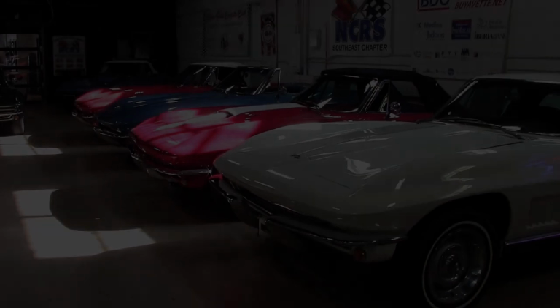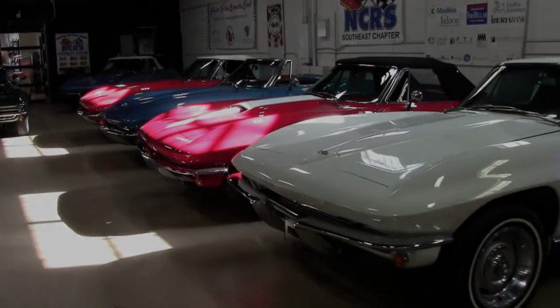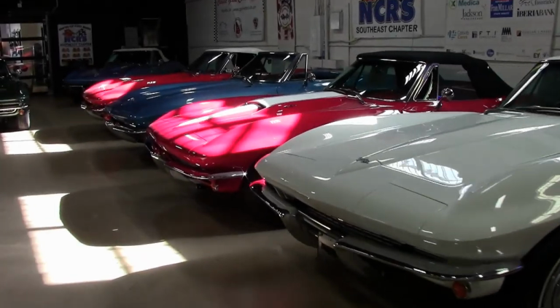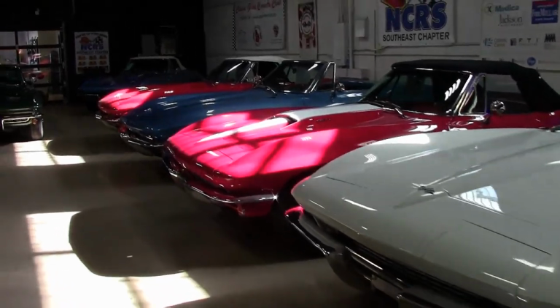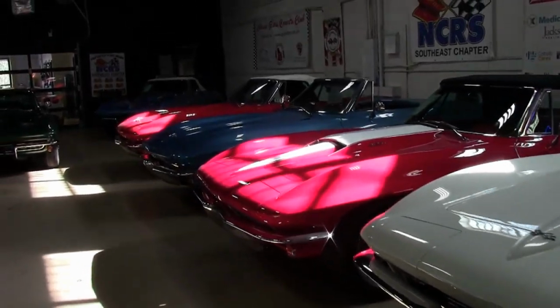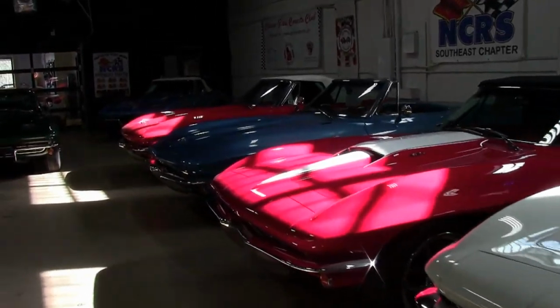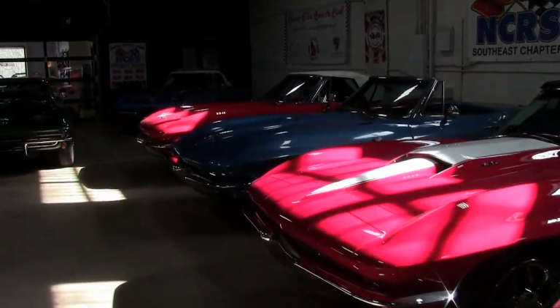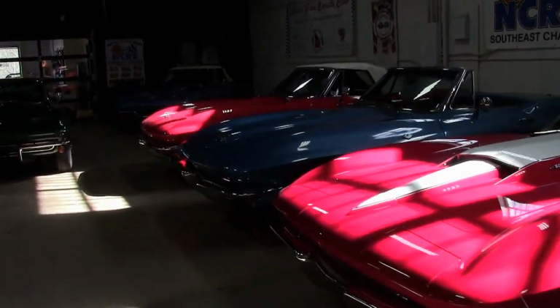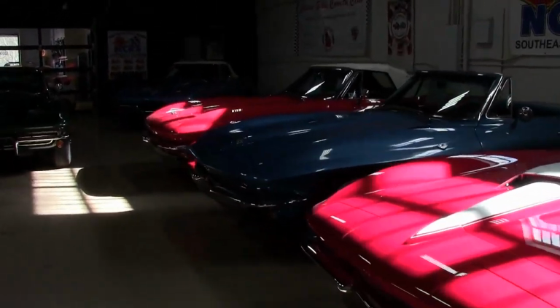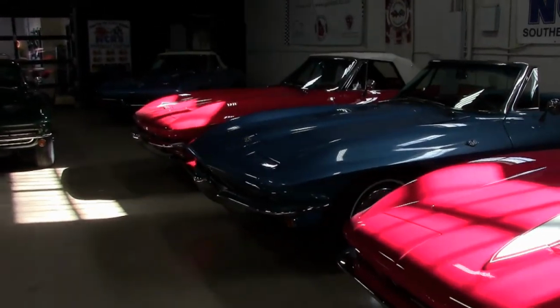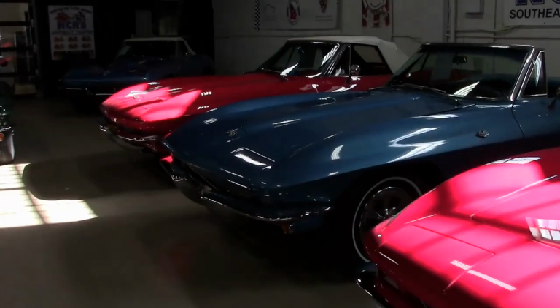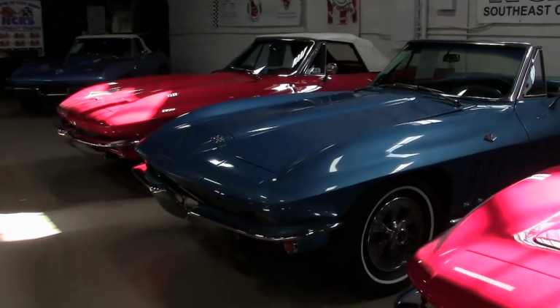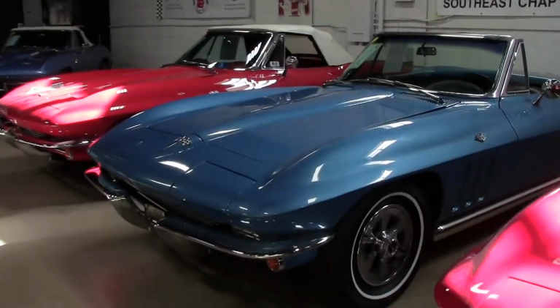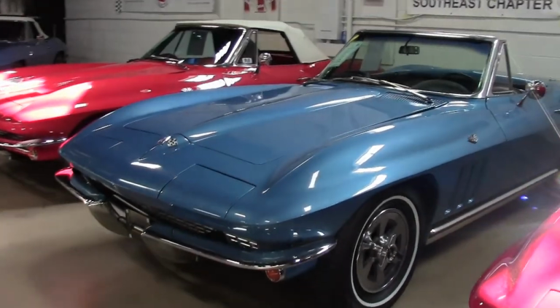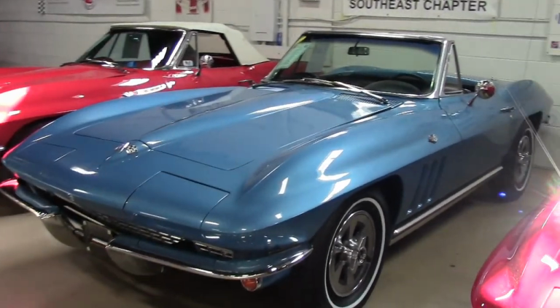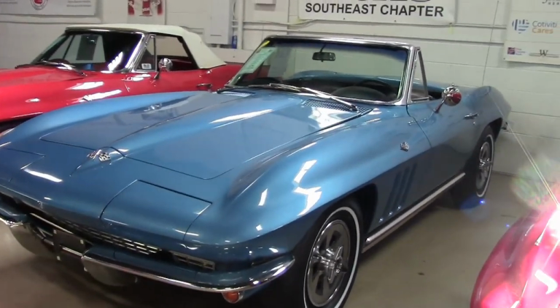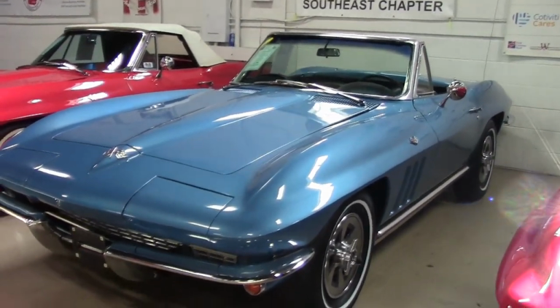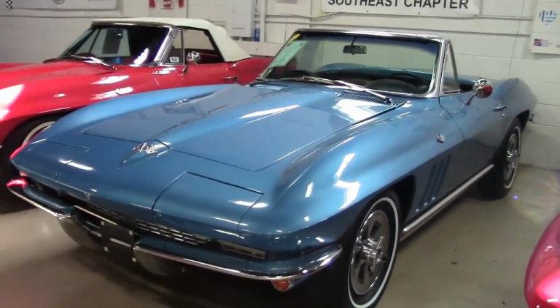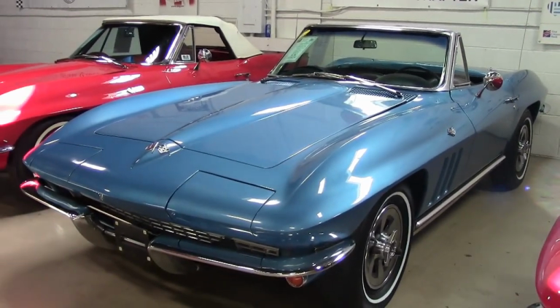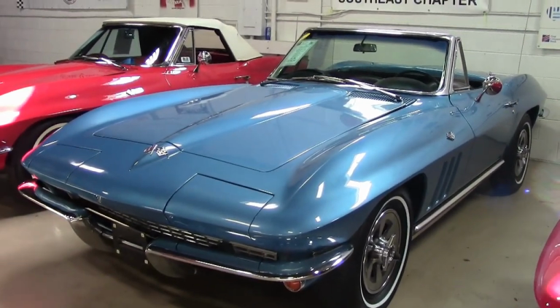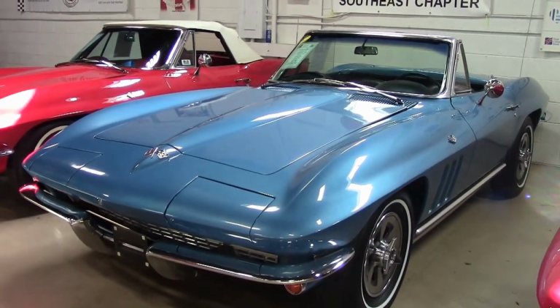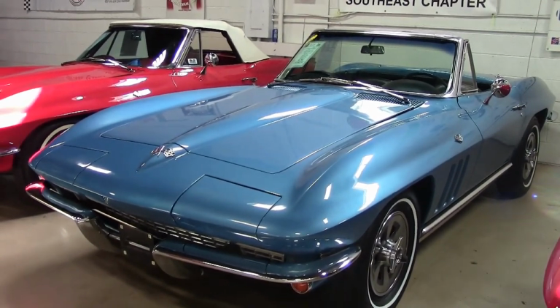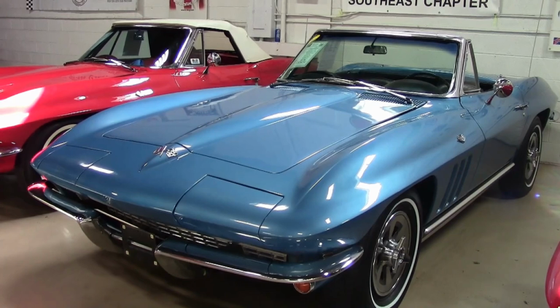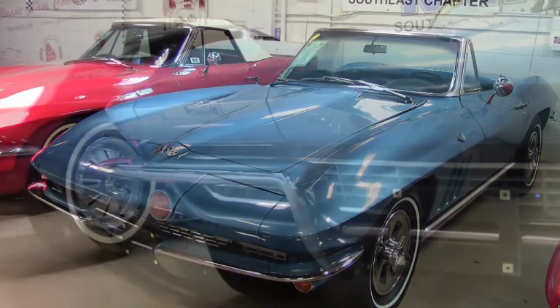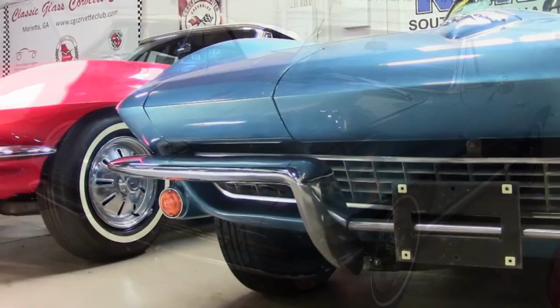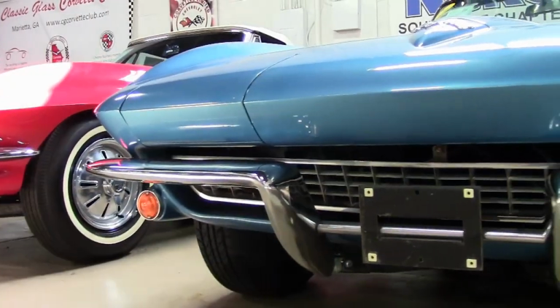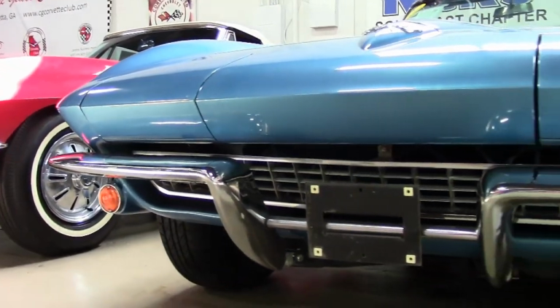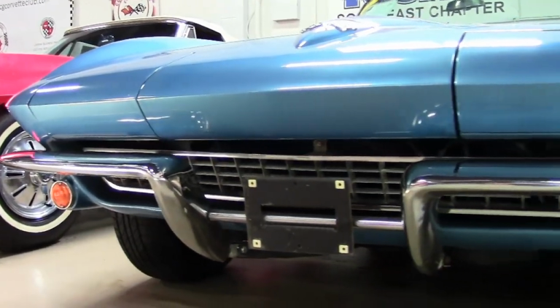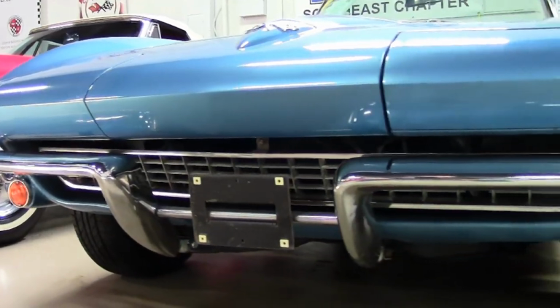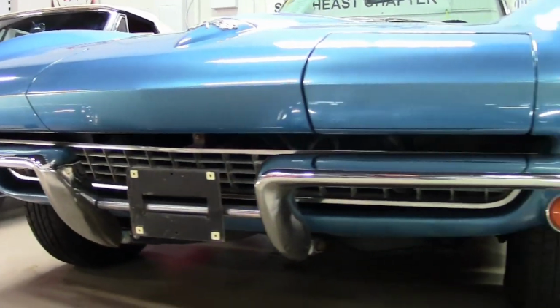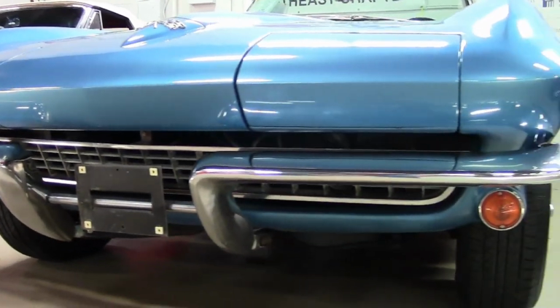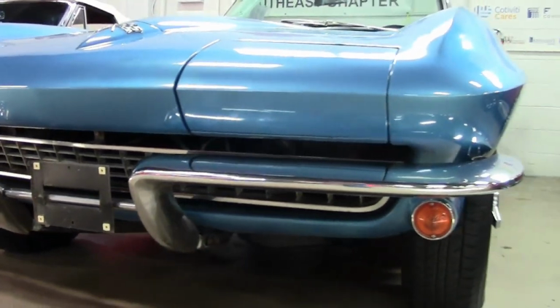If it's a really classic Corvette you're looking for, then this just may be the car for you. This beautiful 1965 Corvette convertible is here in our showroom in Atlanta, Georgia, and we can ship it to you anywhere in the United States.